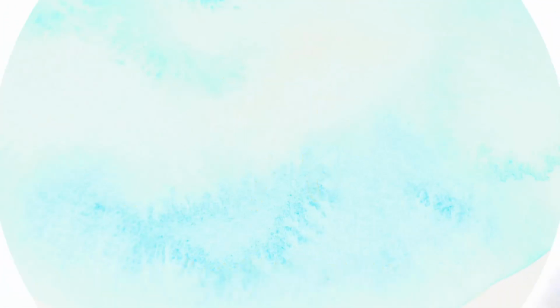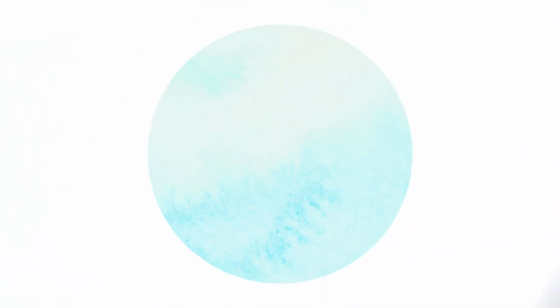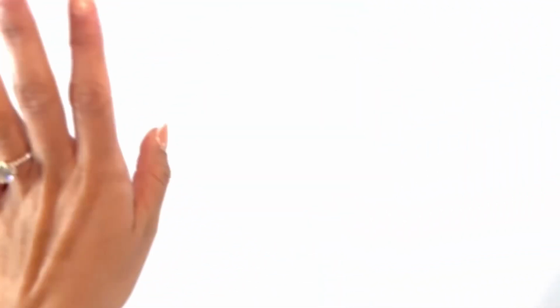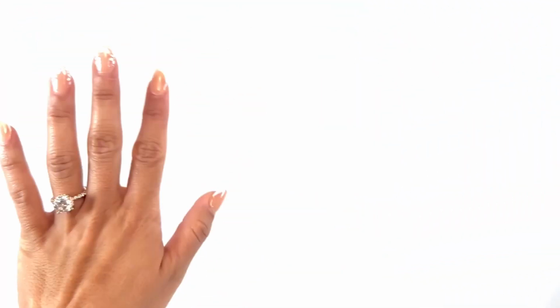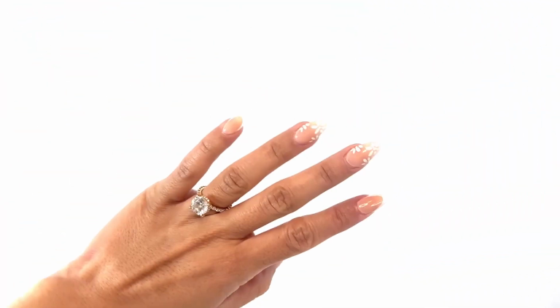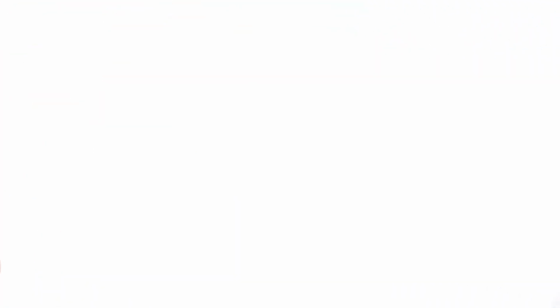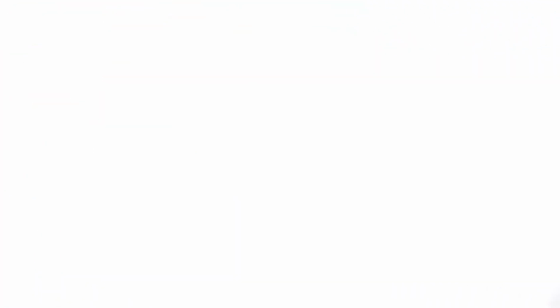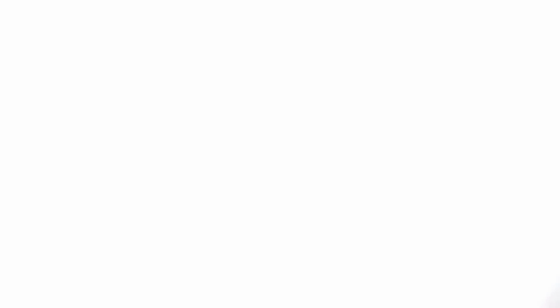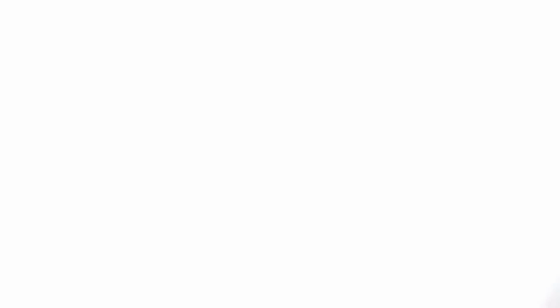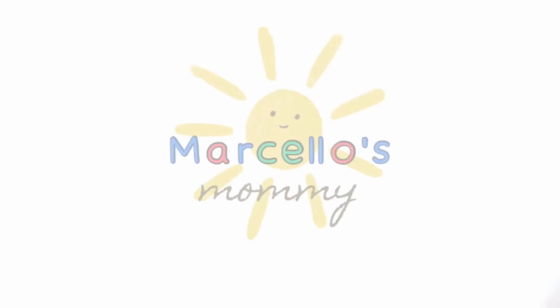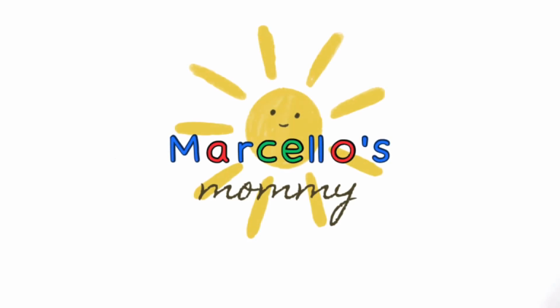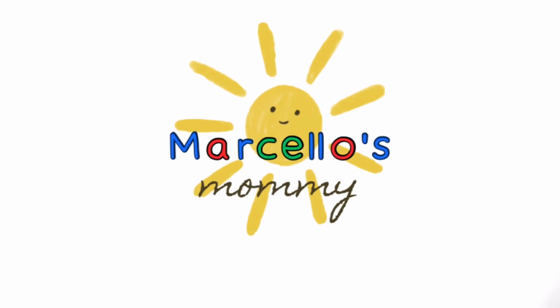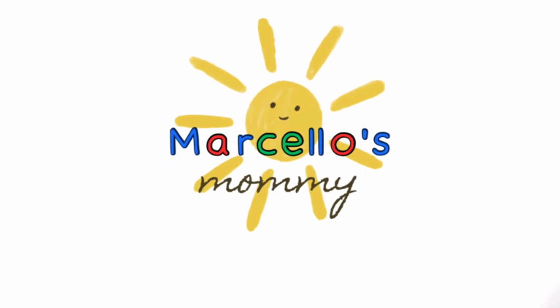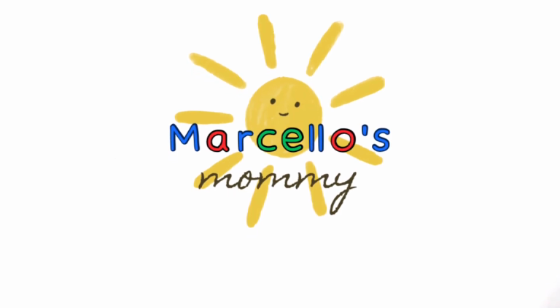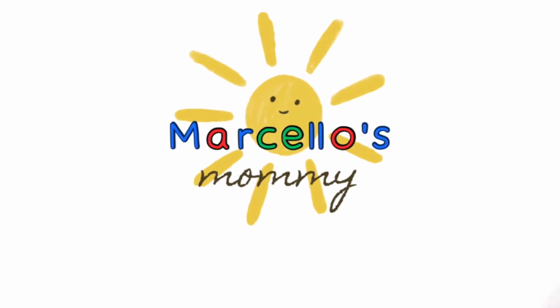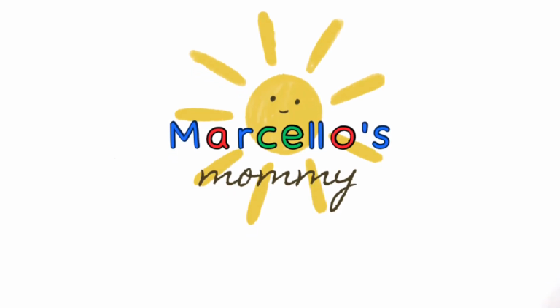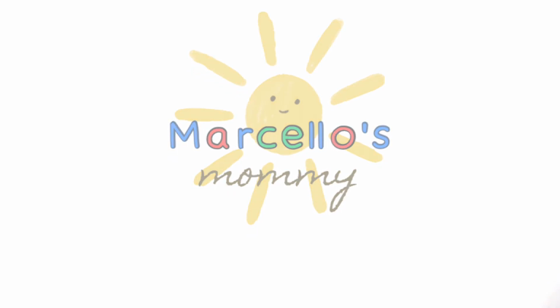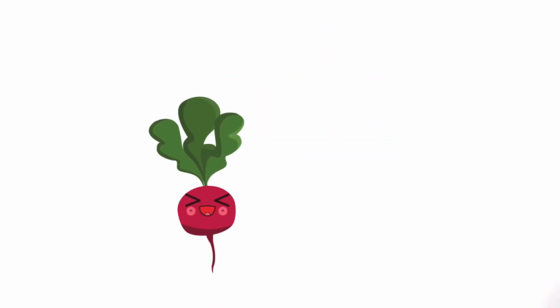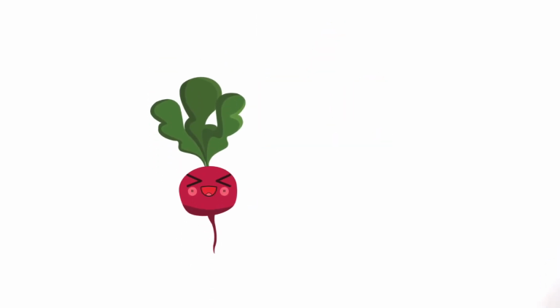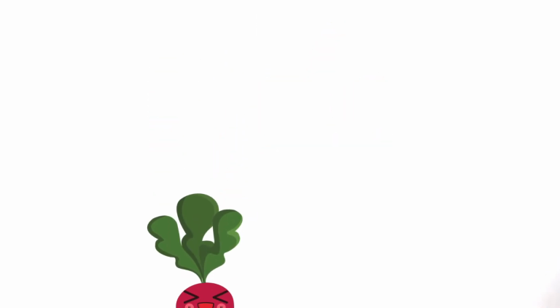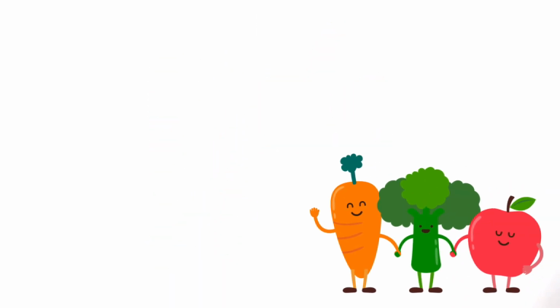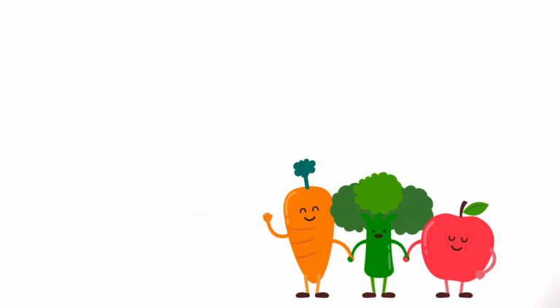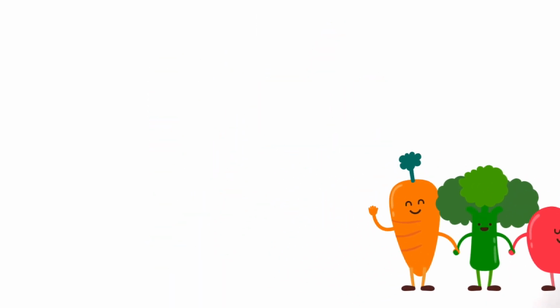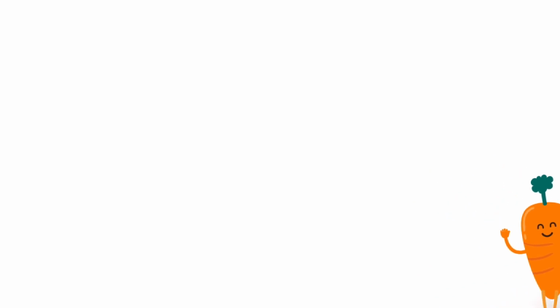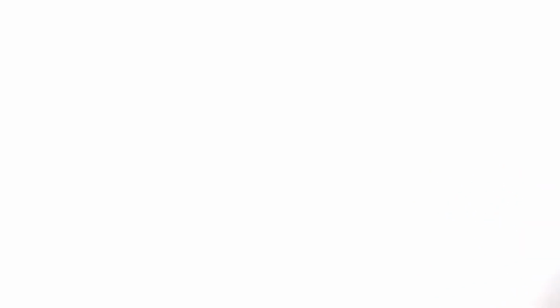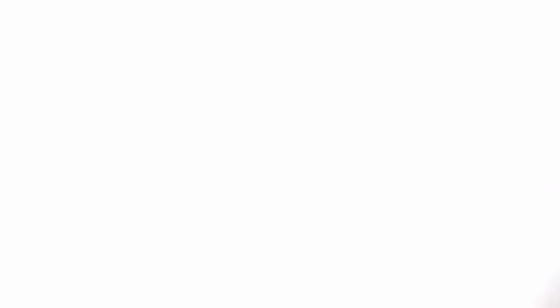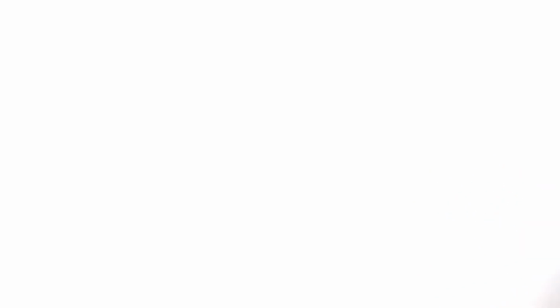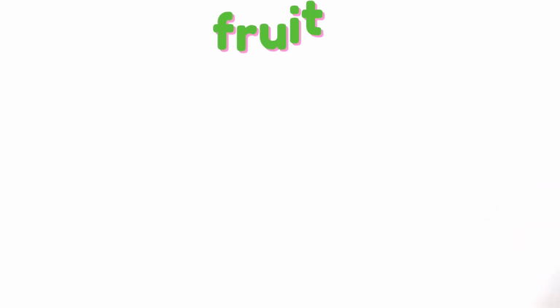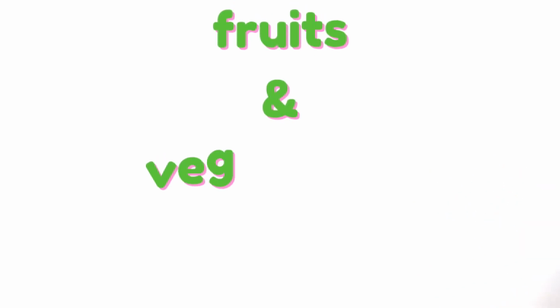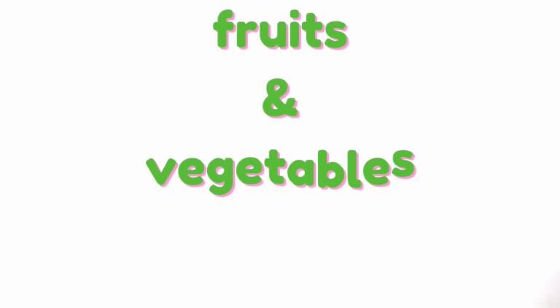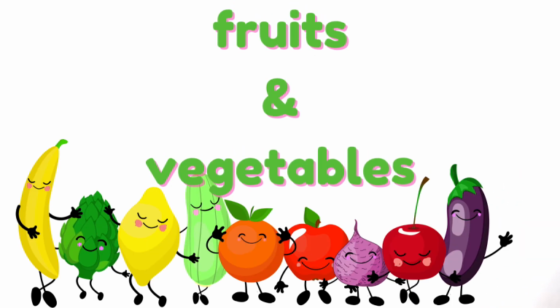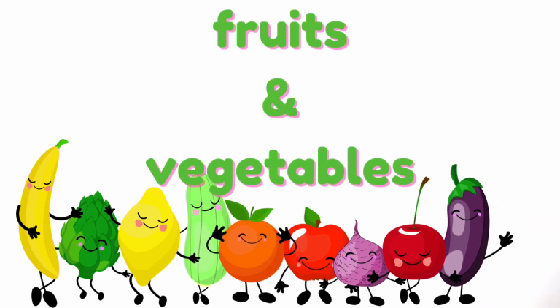Hi friends, it's Marcello's mommy. Let's have some fun learning the names of fruits and vegetables.